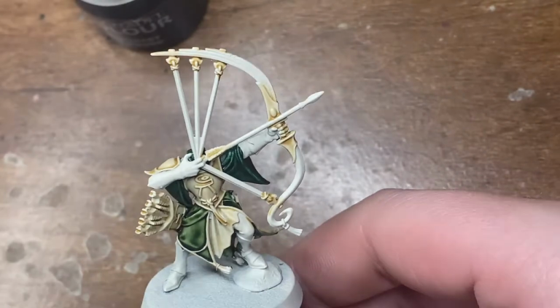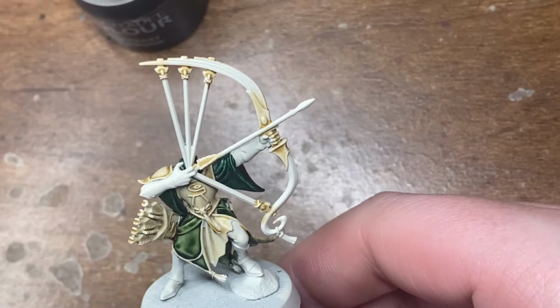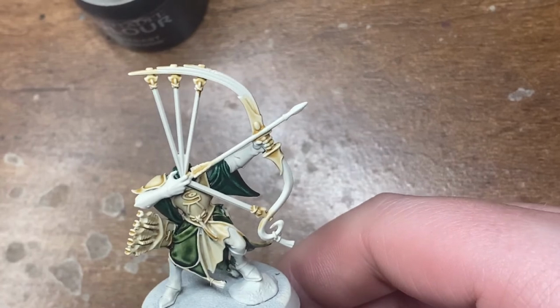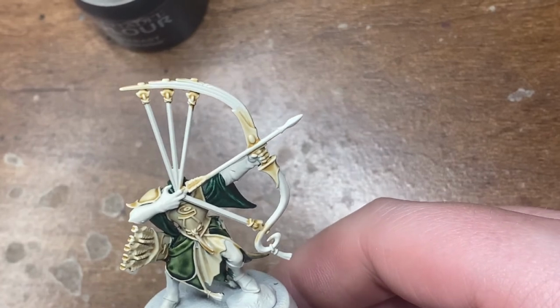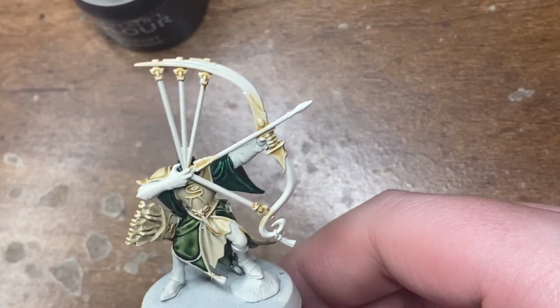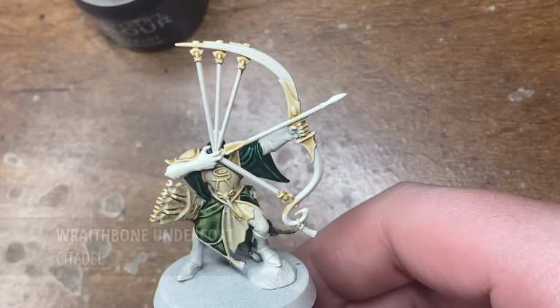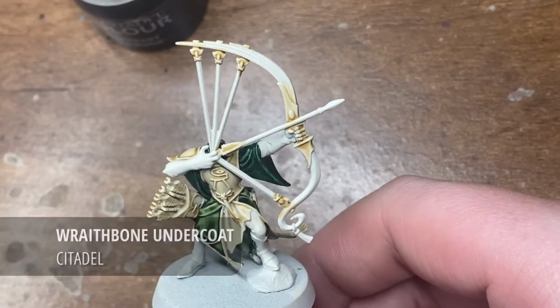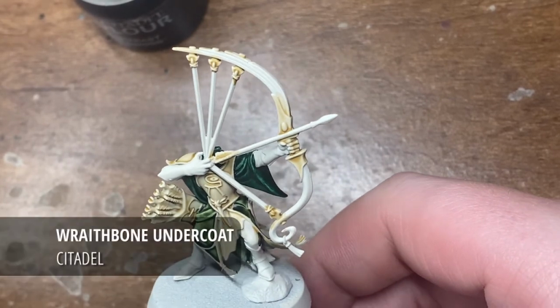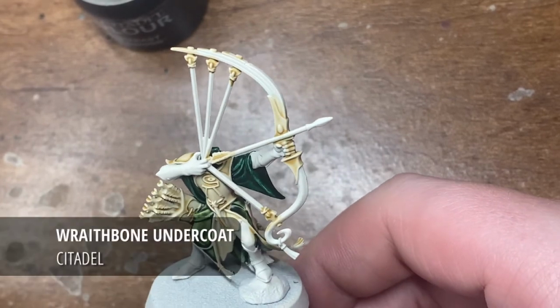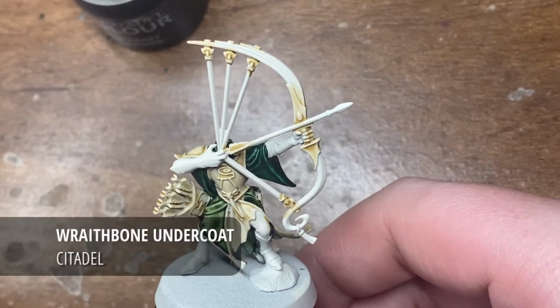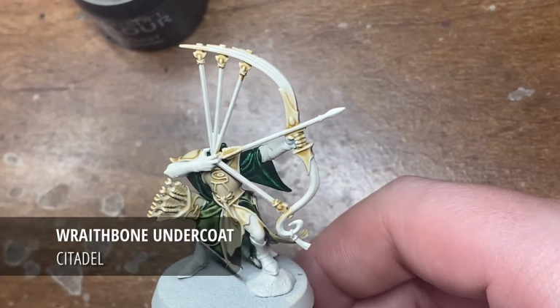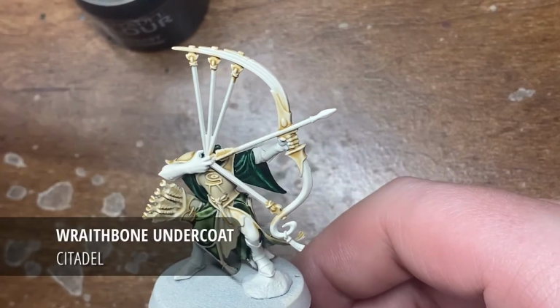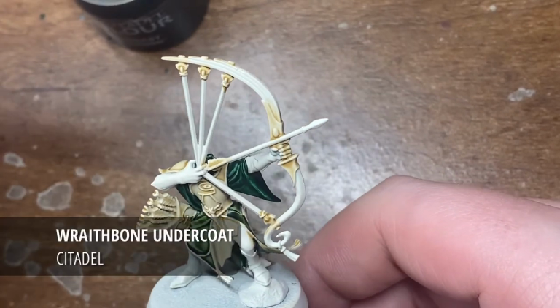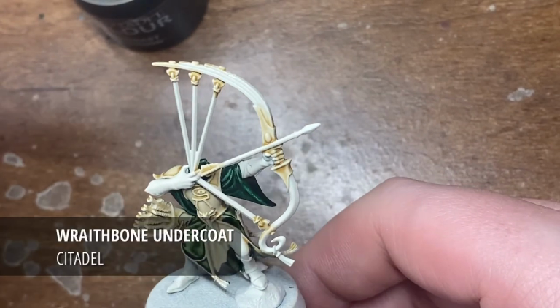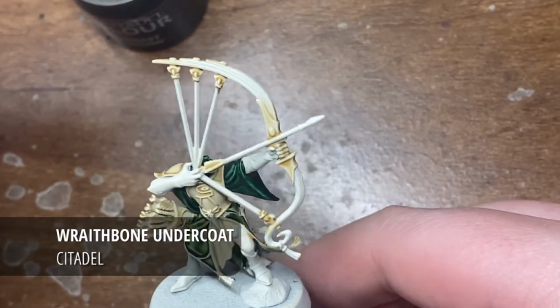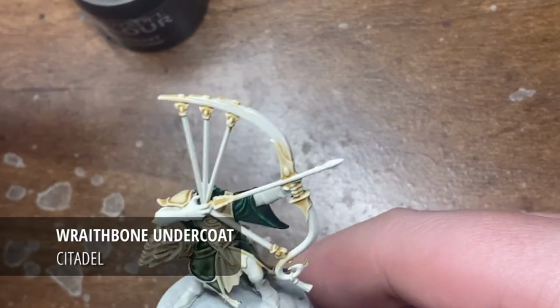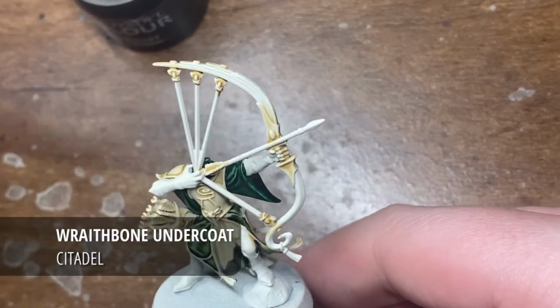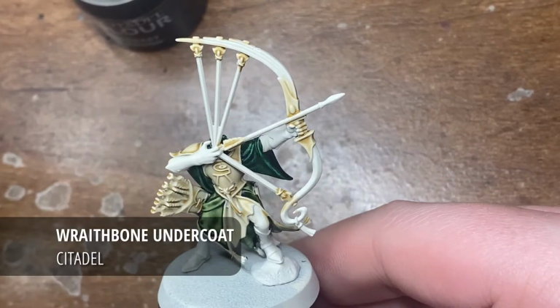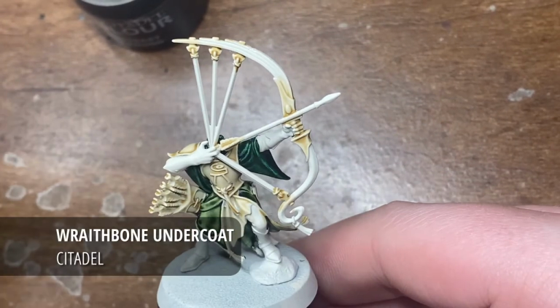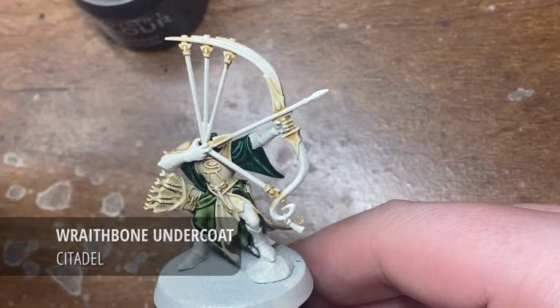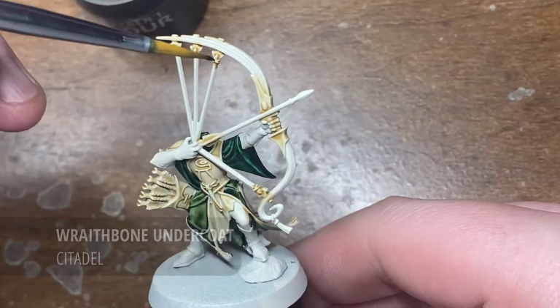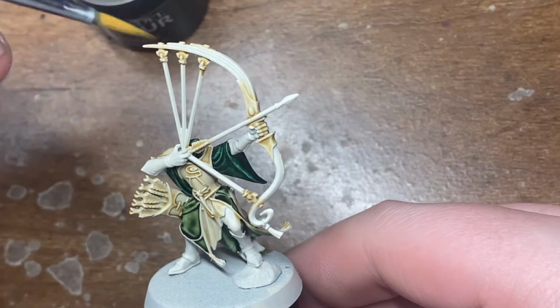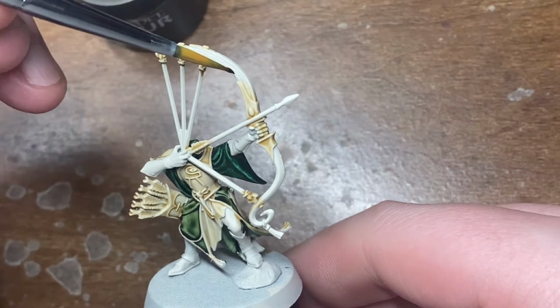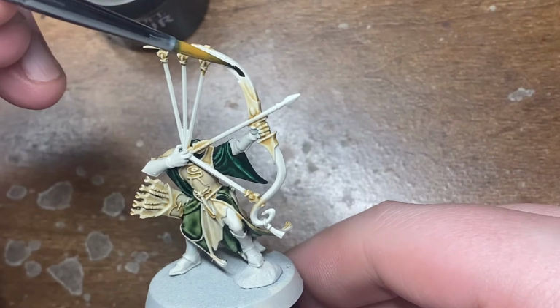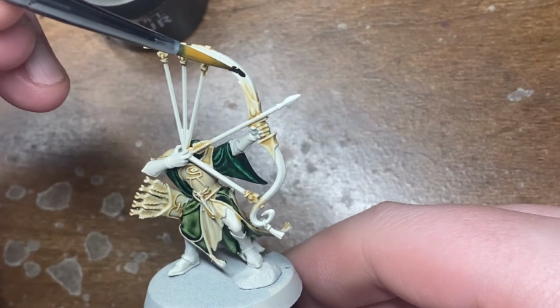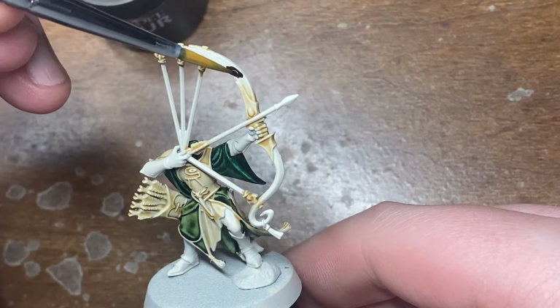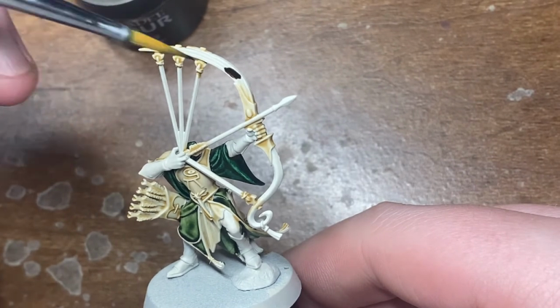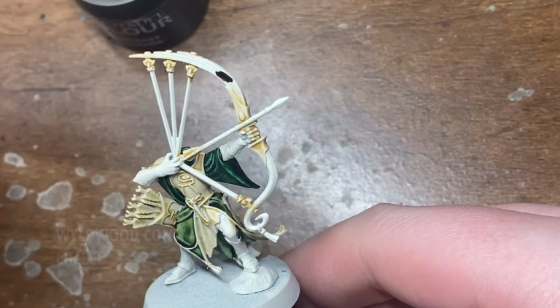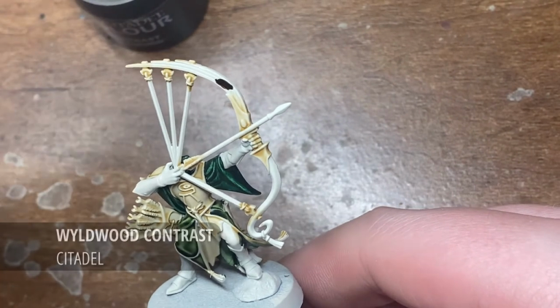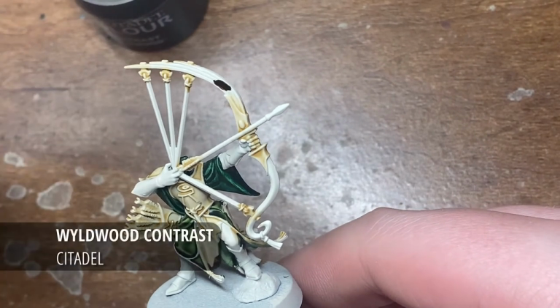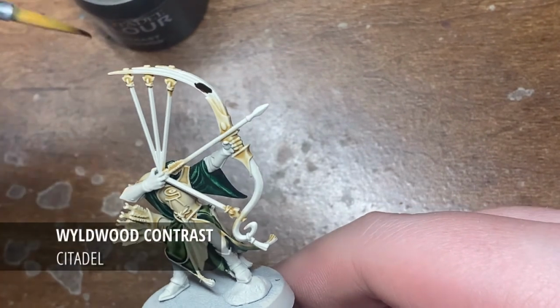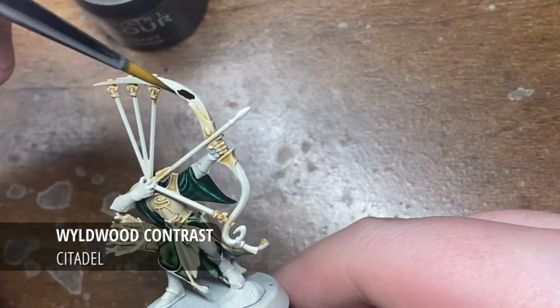Hi everyone and welcome to today's painting tutorial where I'll be taking you through how I paint the bows you might have seen on my Venari Auraland Sentinels.